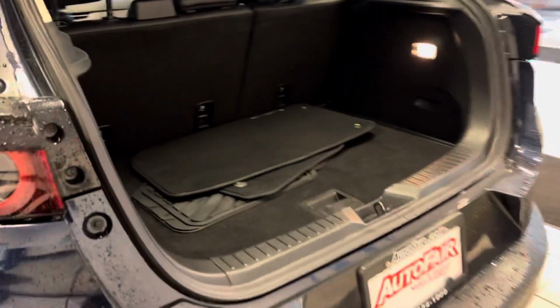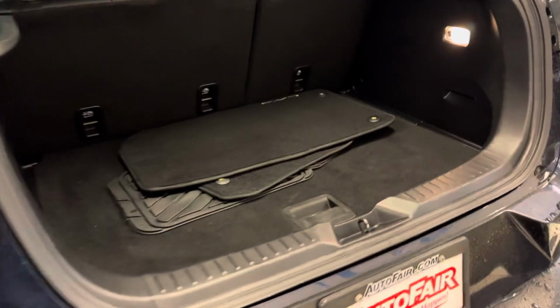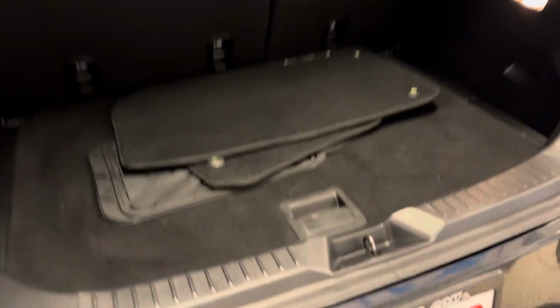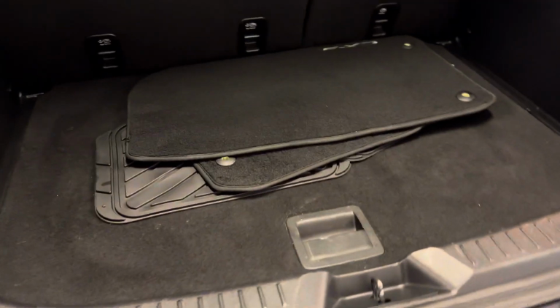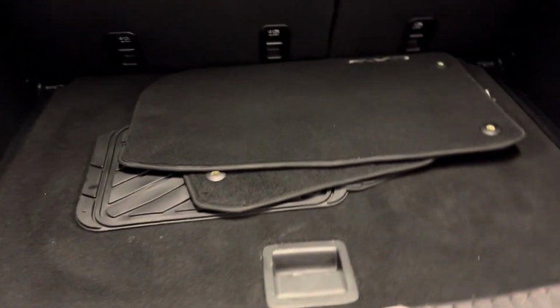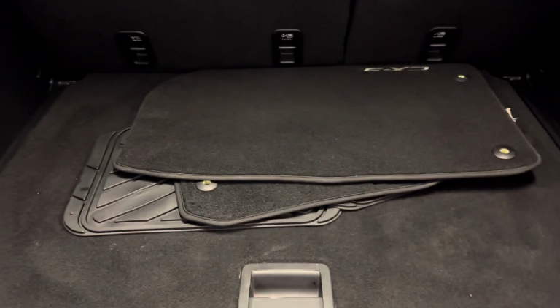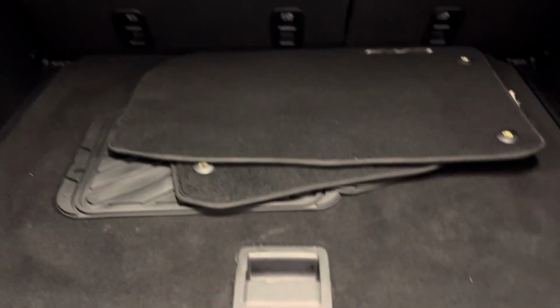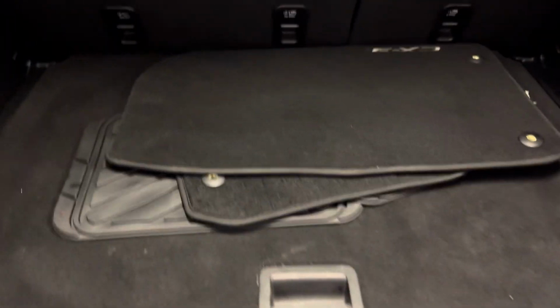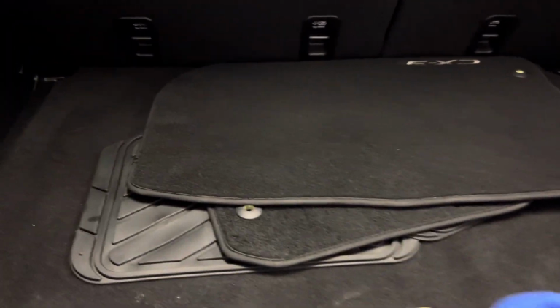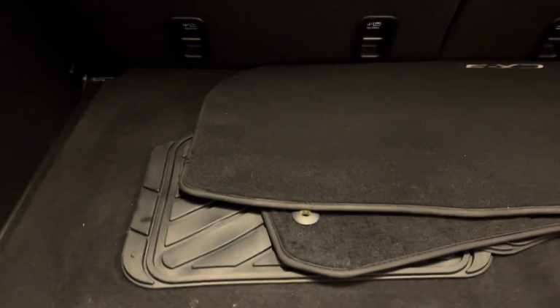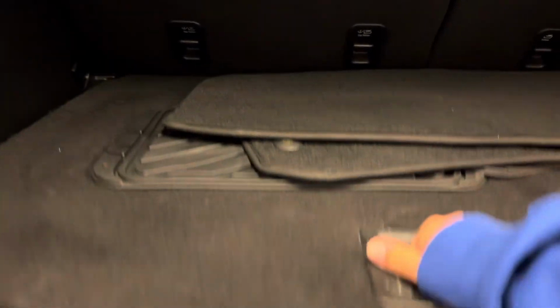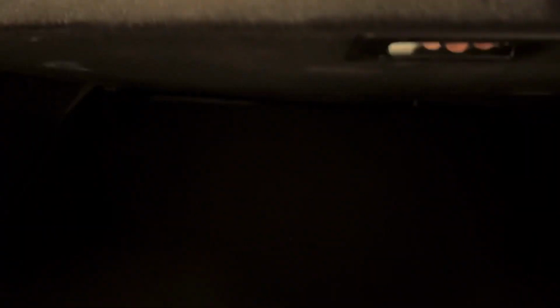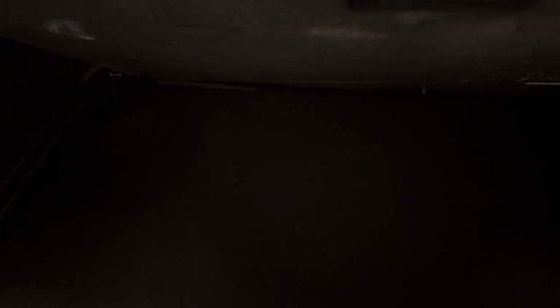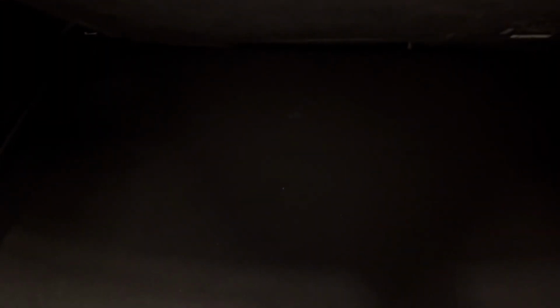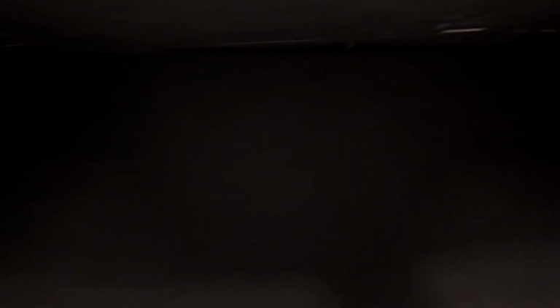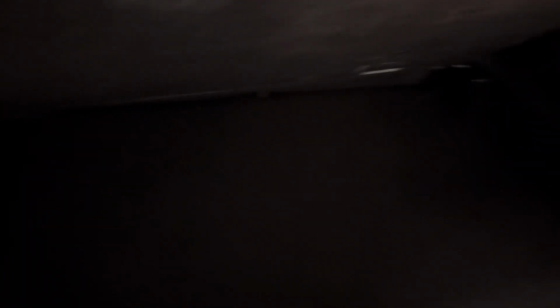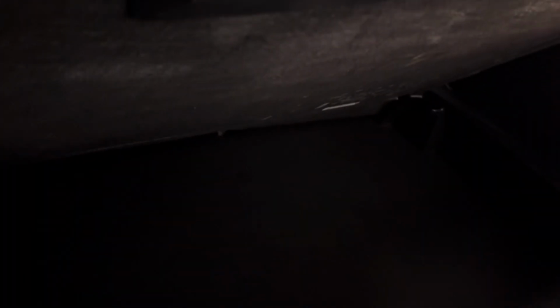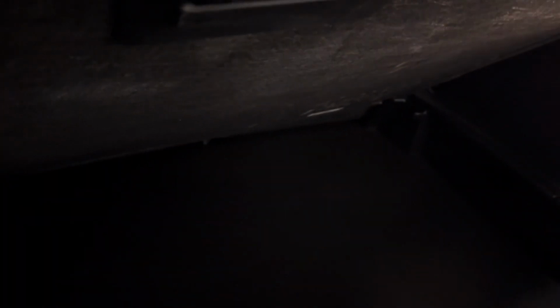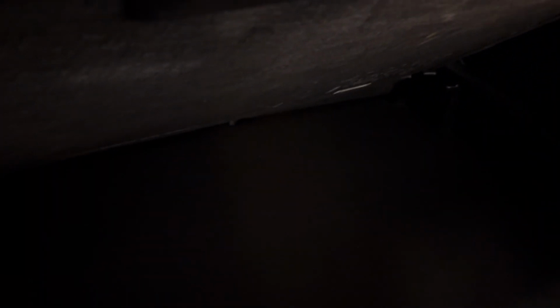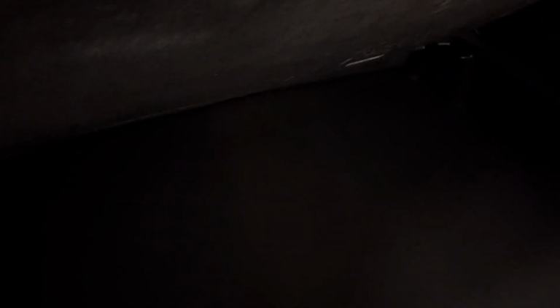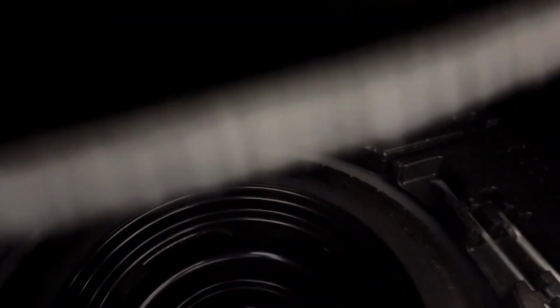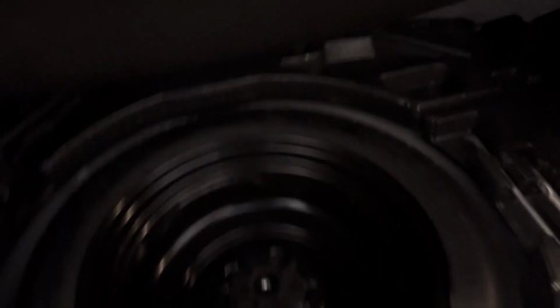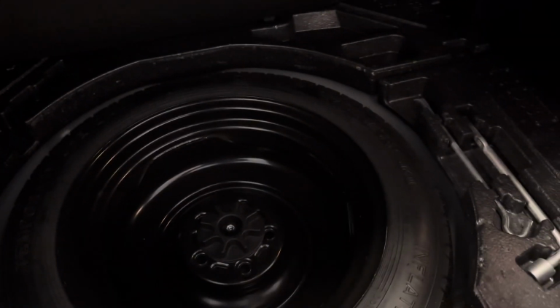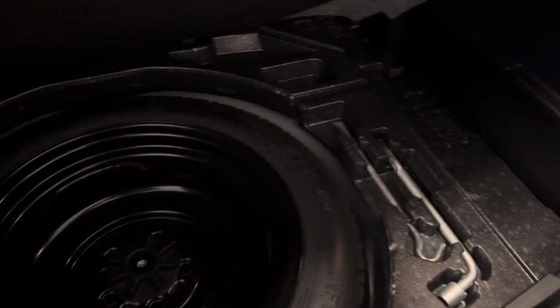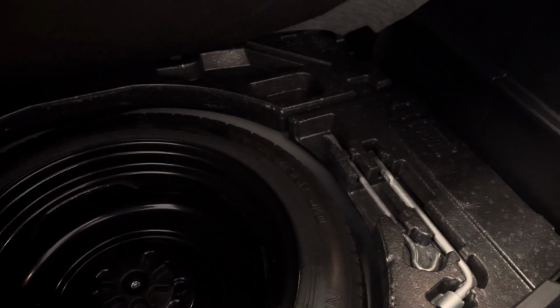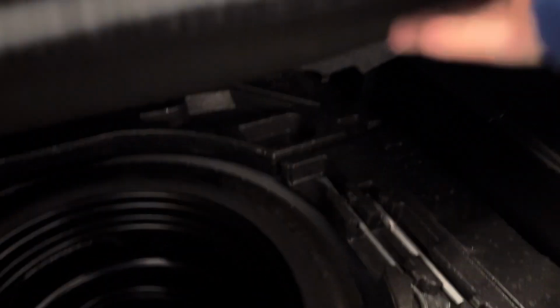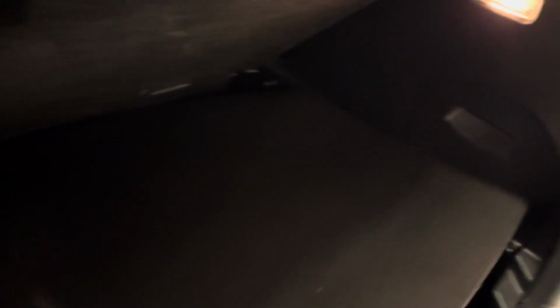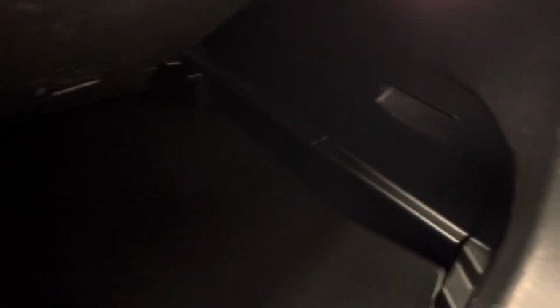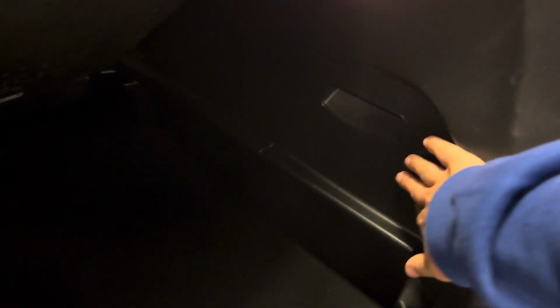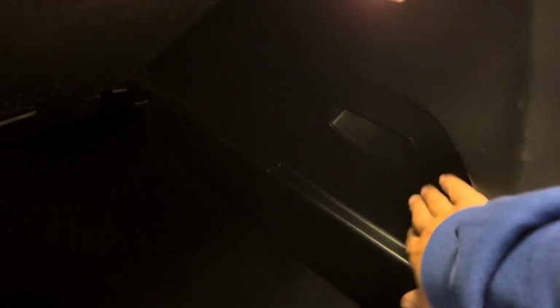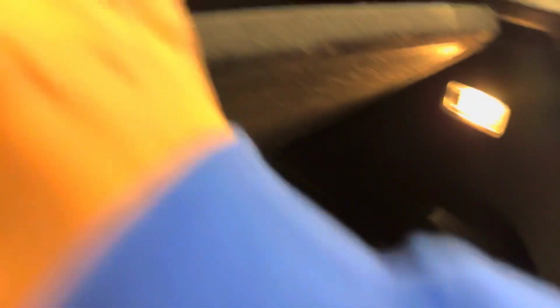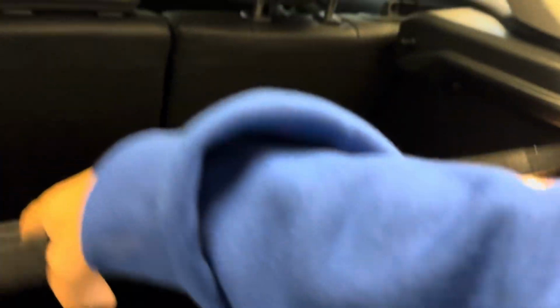In the back you have the mats and a little cargo space underneath, and also underneath that is your spare tire and tools. Your jack is stored in the compartment here.